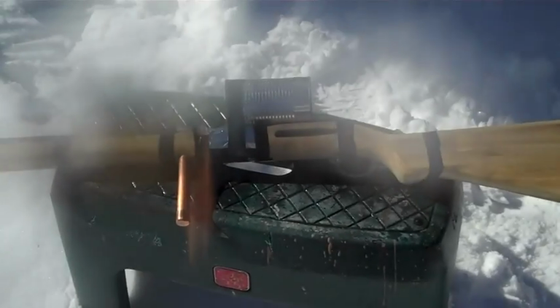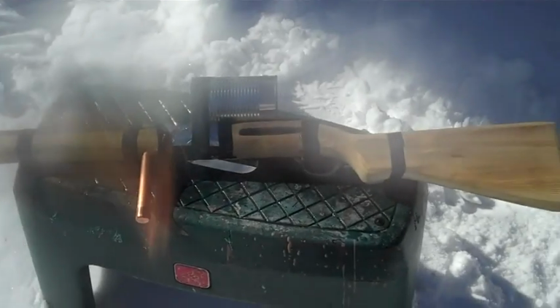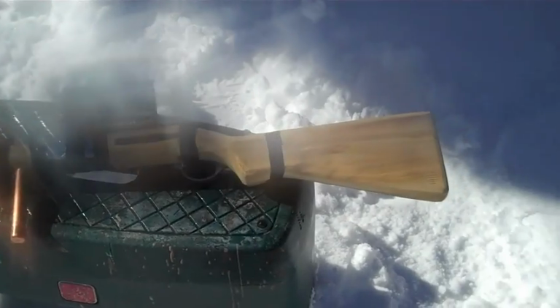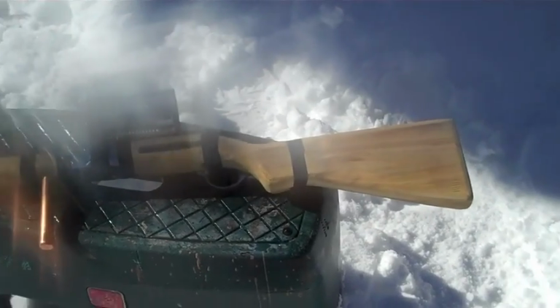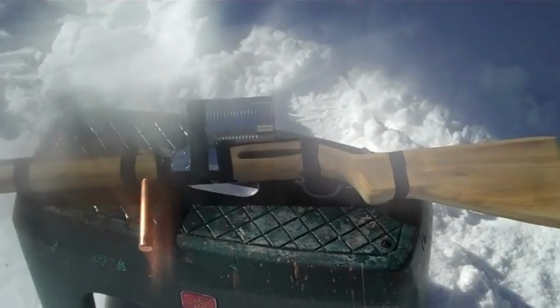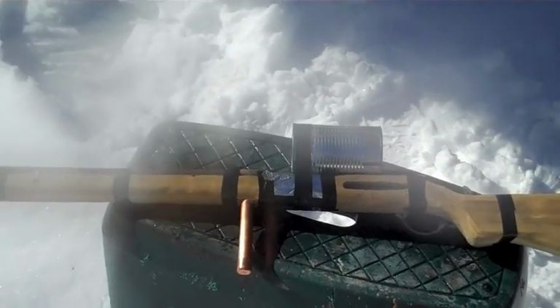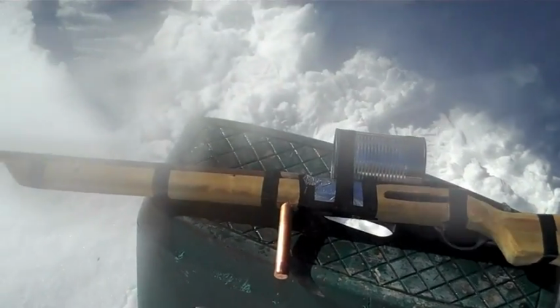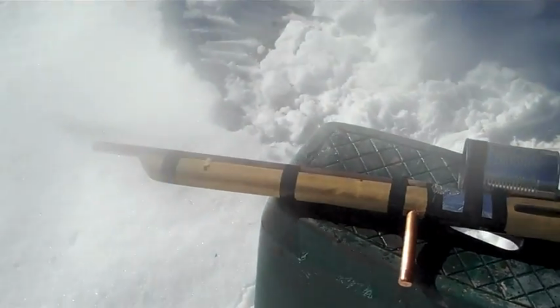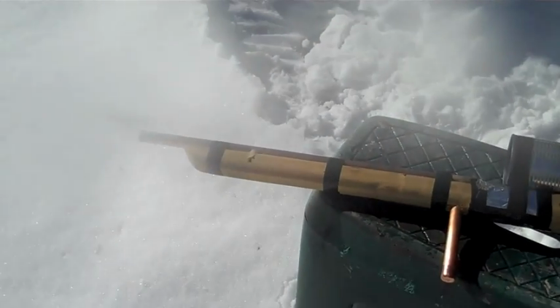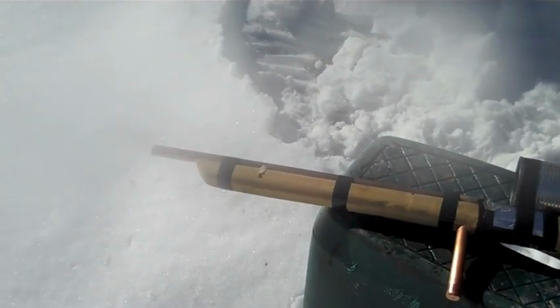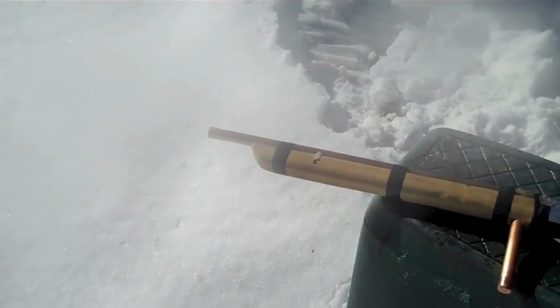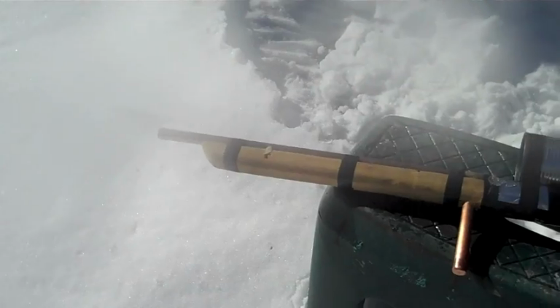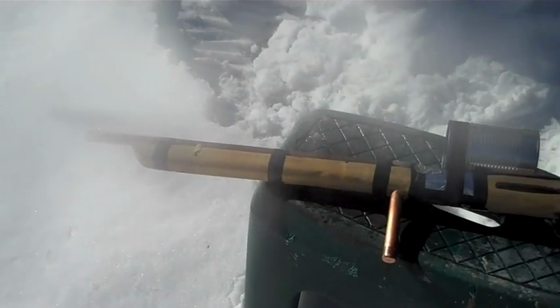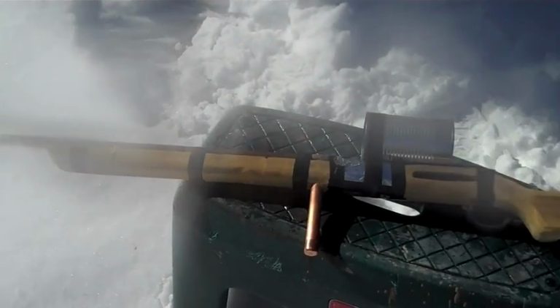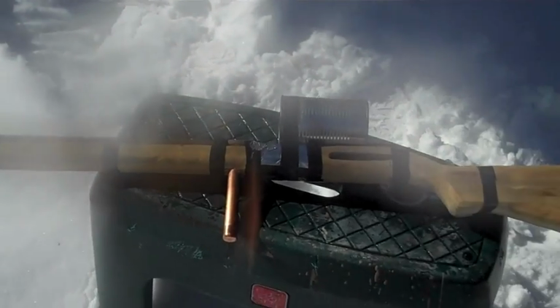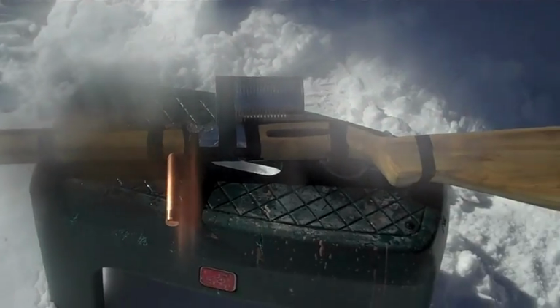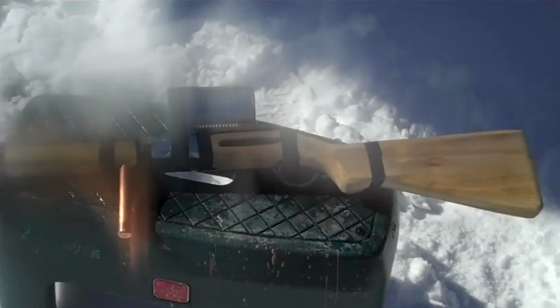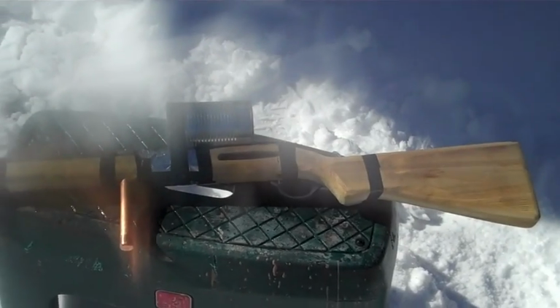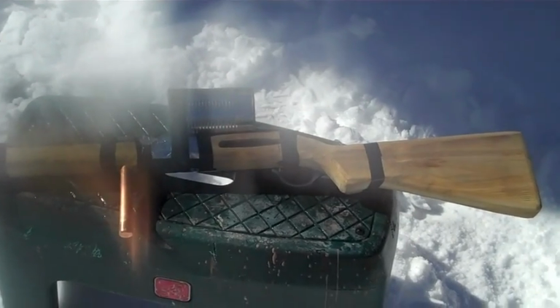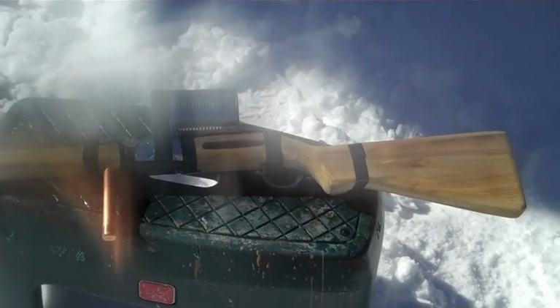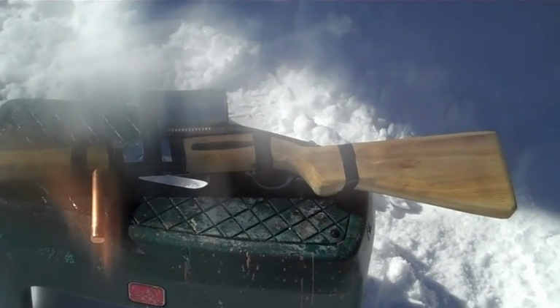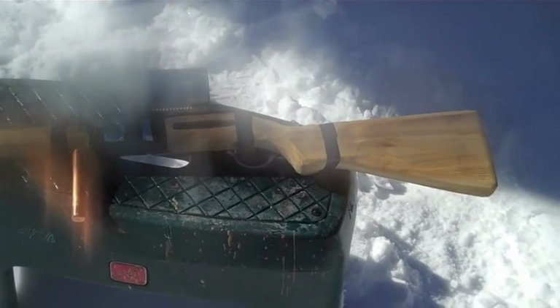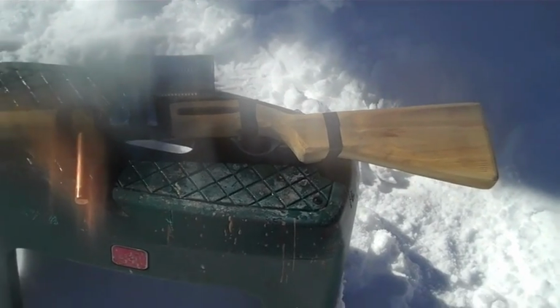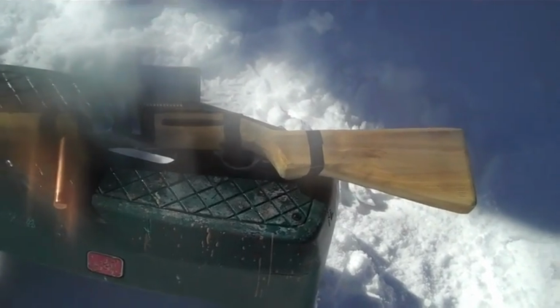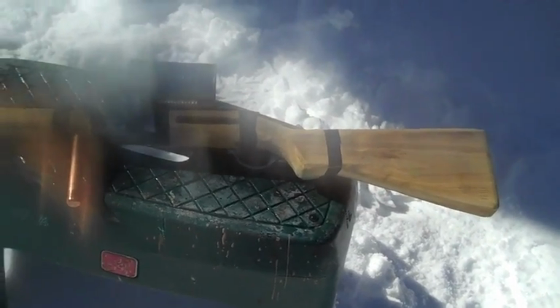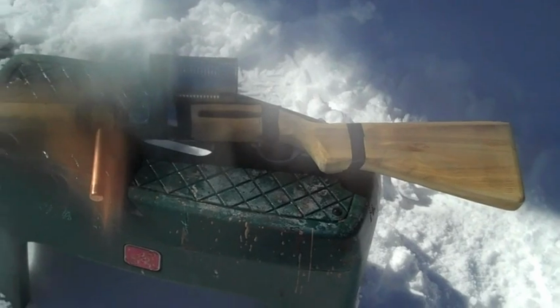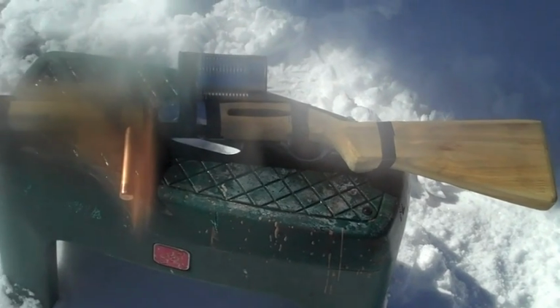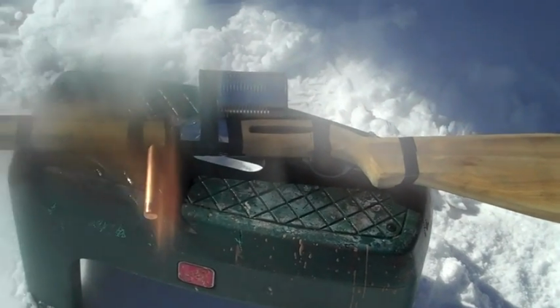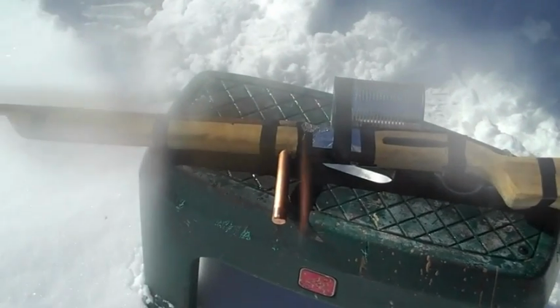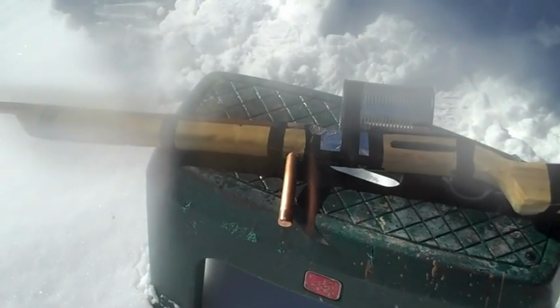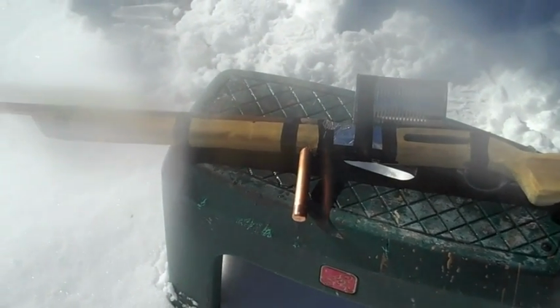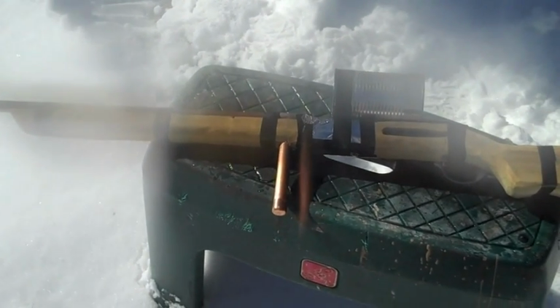Alright everyone, so I hope you enjoyed this video. There's the bottle rocket right there. Please like the video, give me your comments on what you think, and of course subscribe for more awesome invention videos like this one. Thanks for watching.